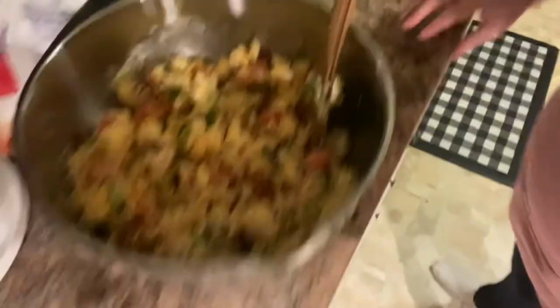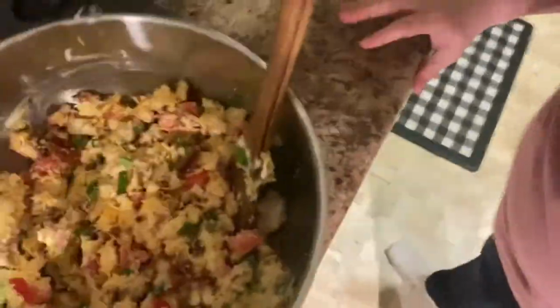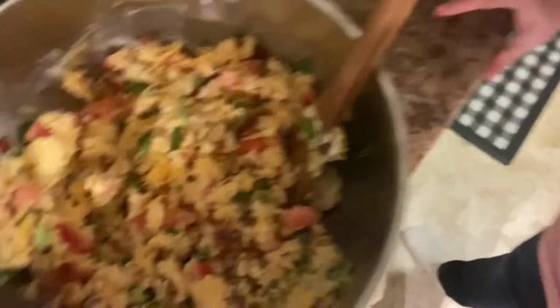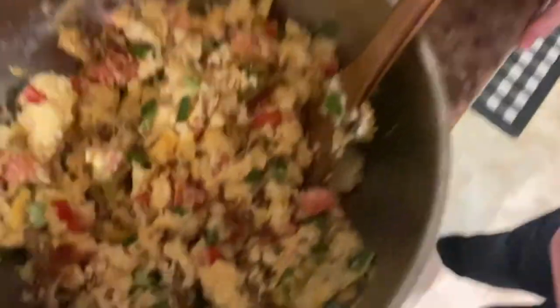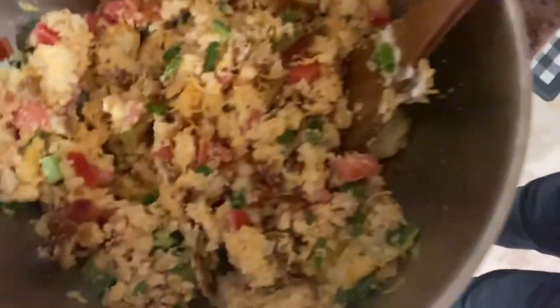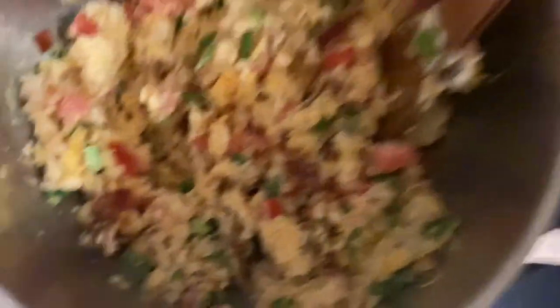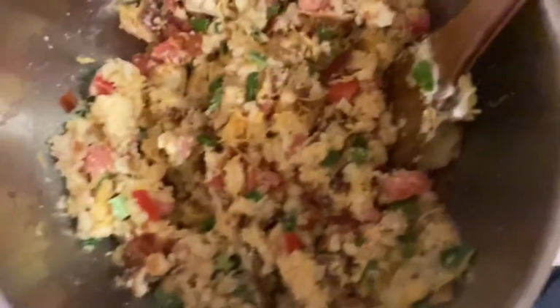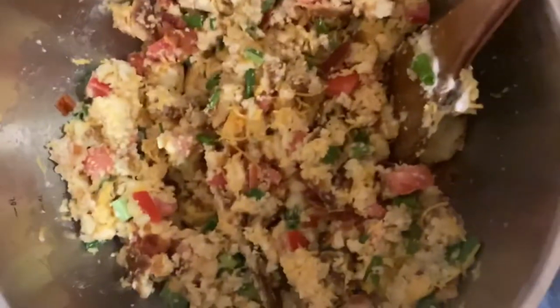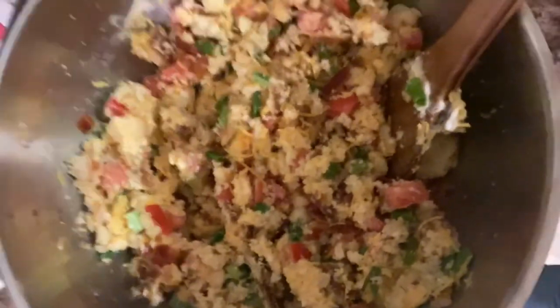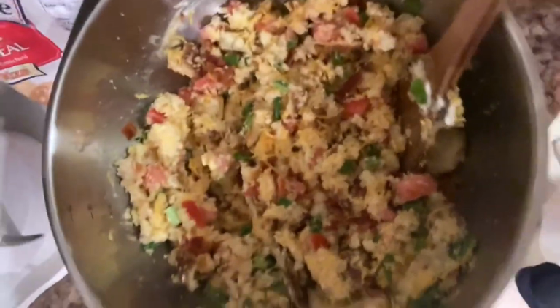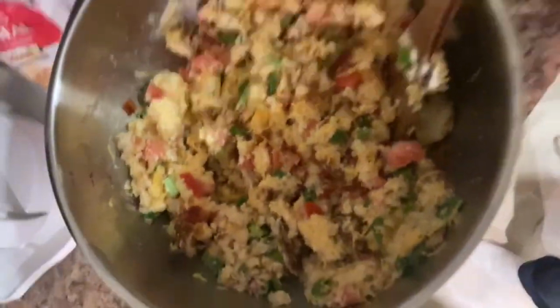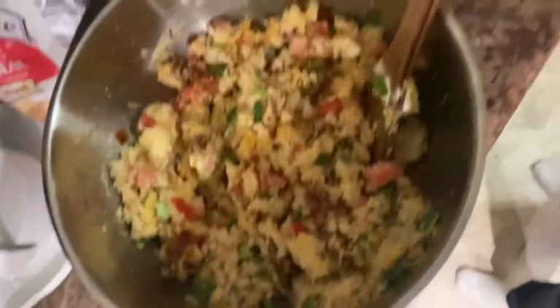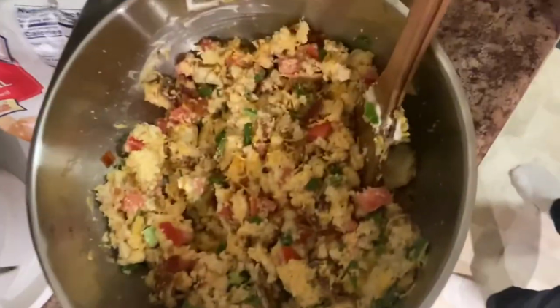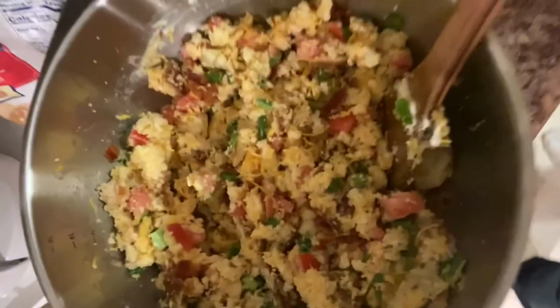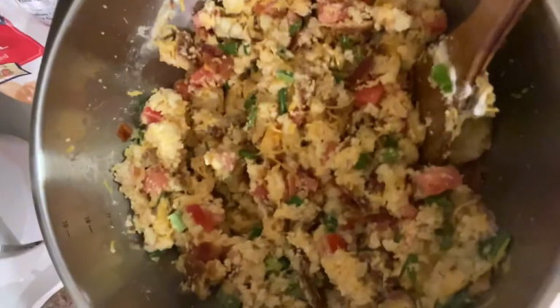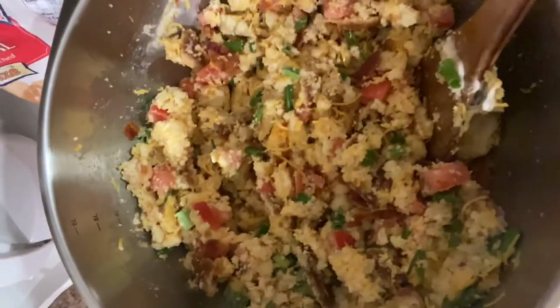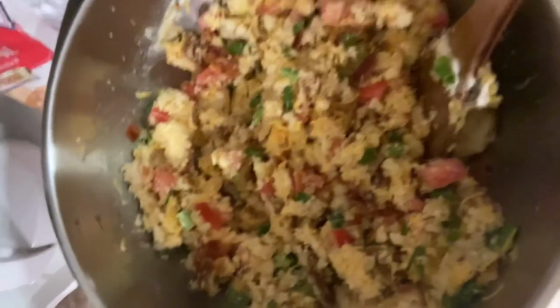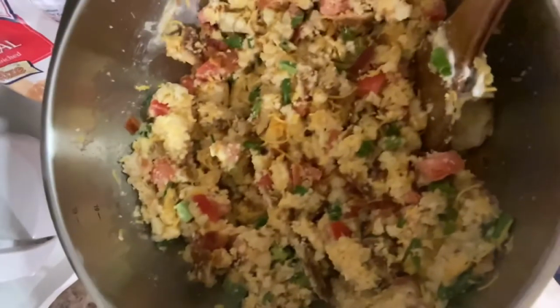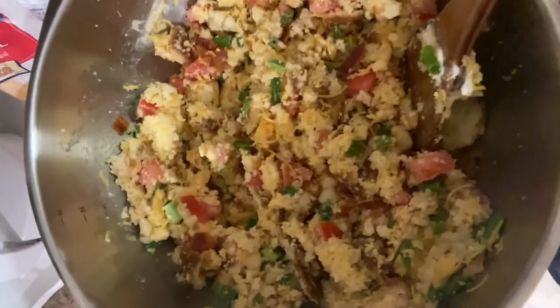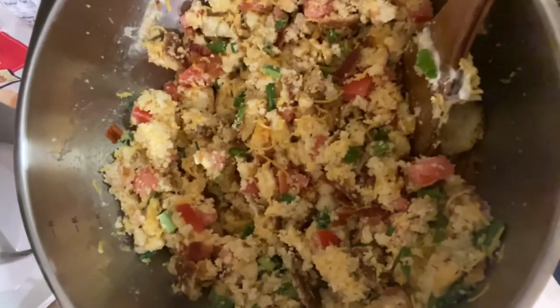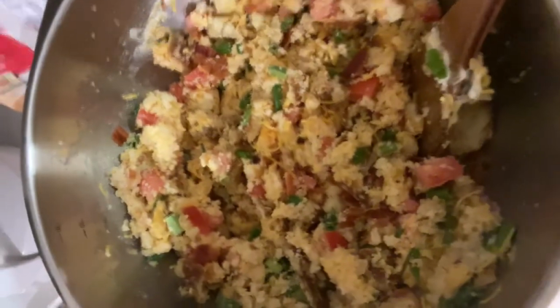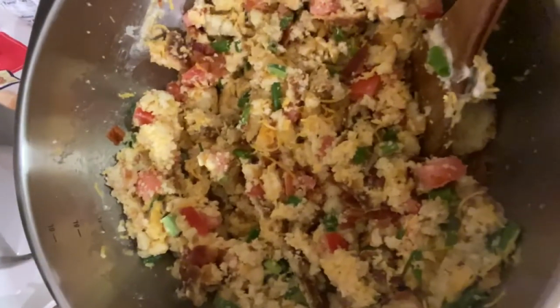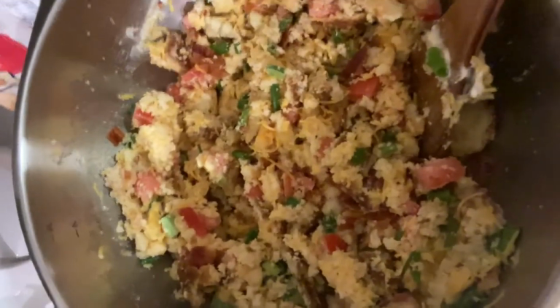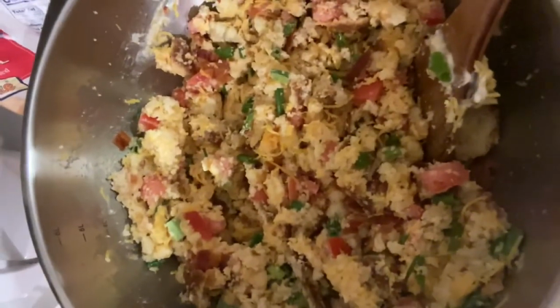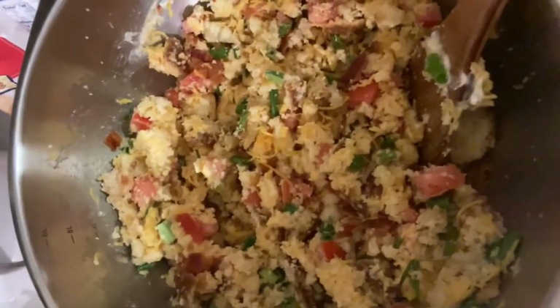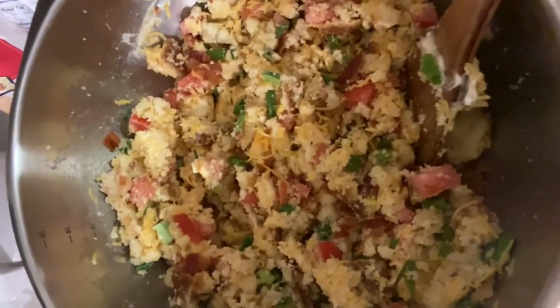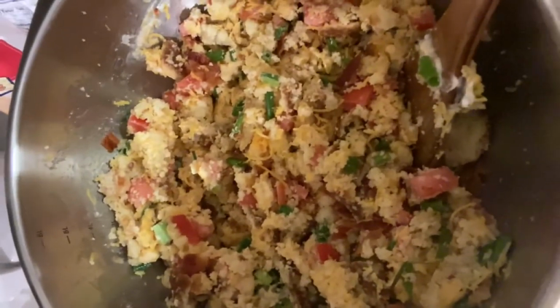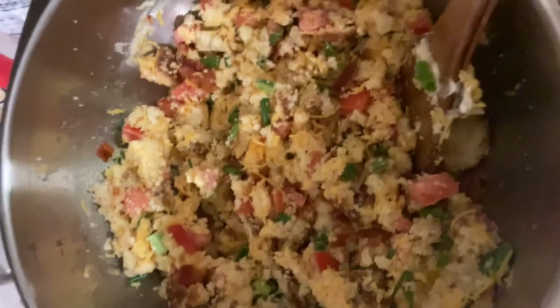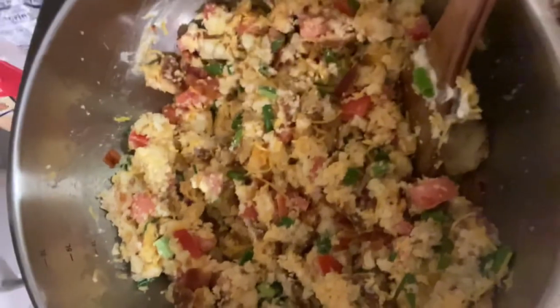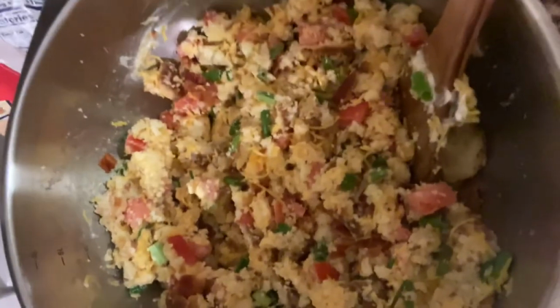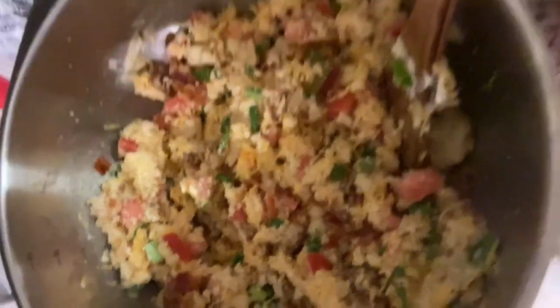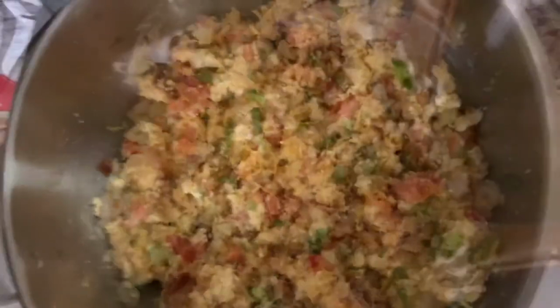Okay, that's what it looks like everyone. It is delicious — there's a saying where I come from: it's so good it'll make you tongue-slap your brains out. Y'all are gonna like it, now give it a try!